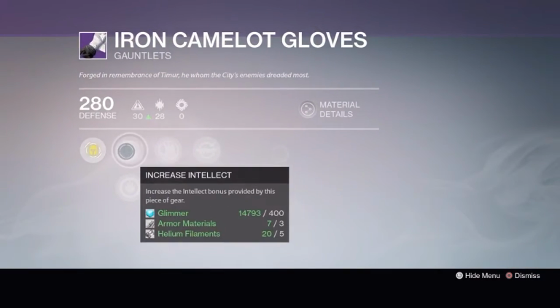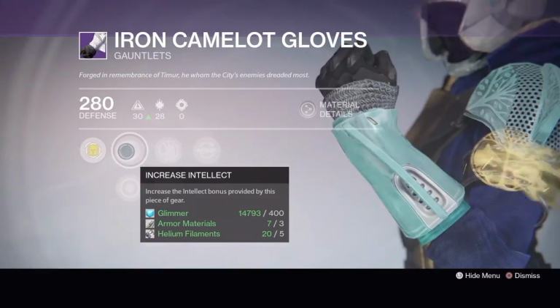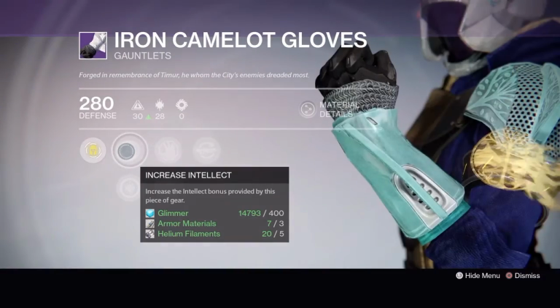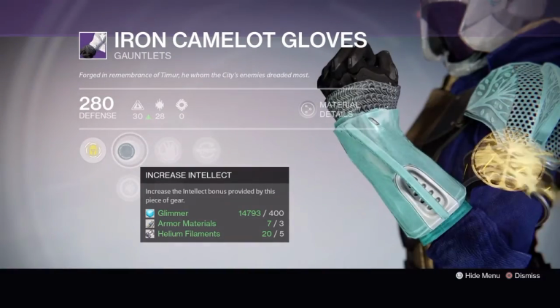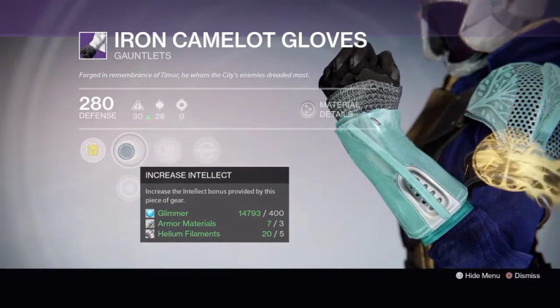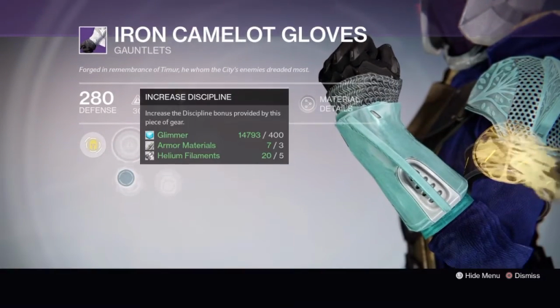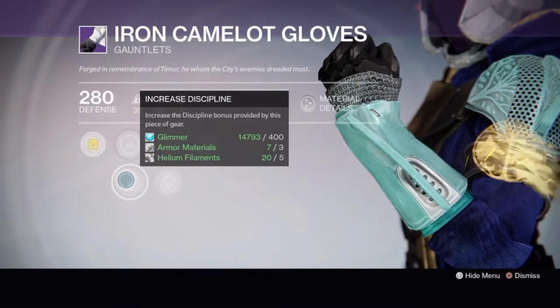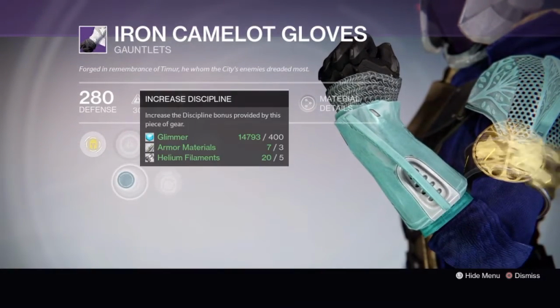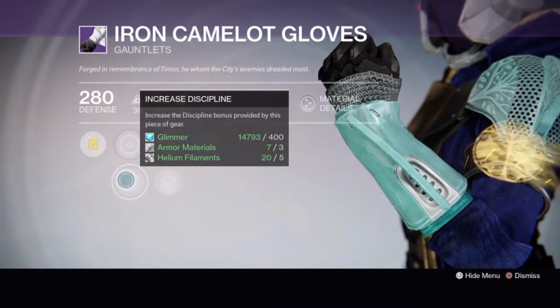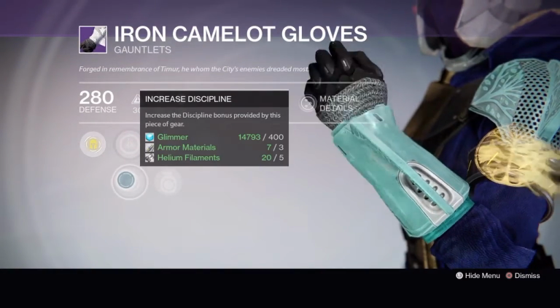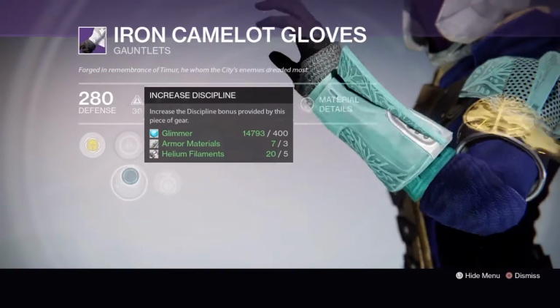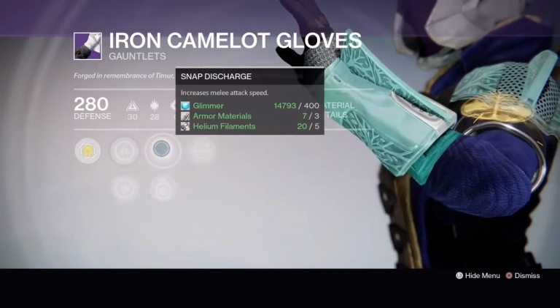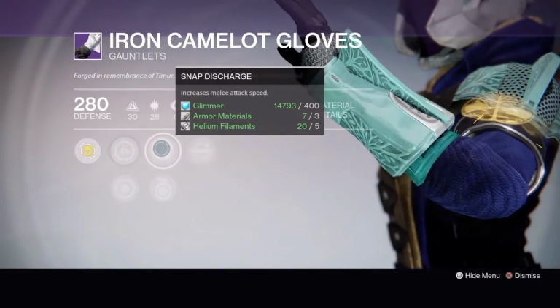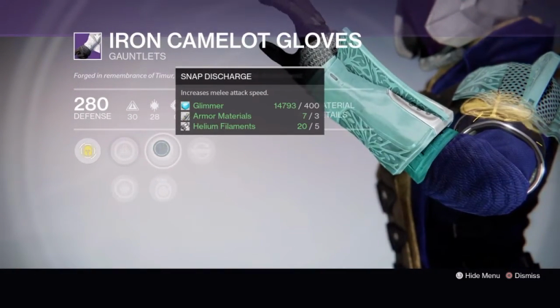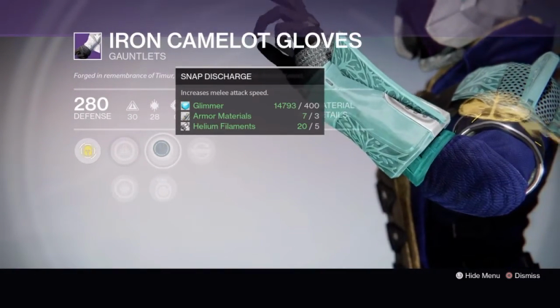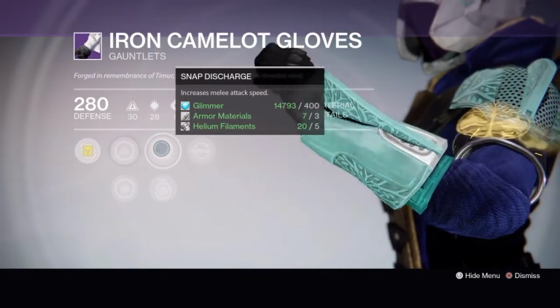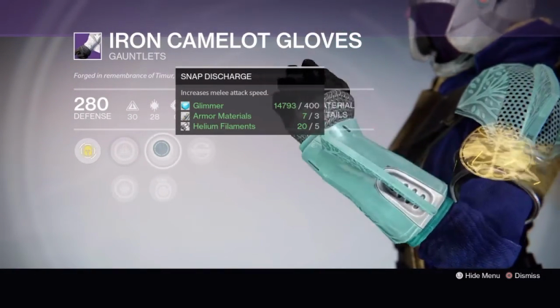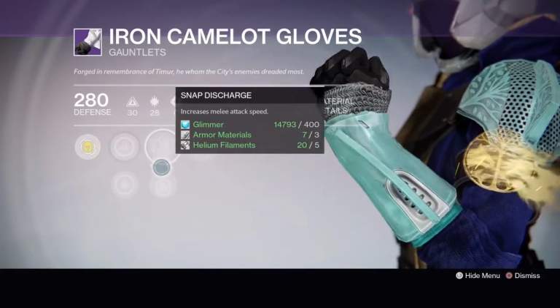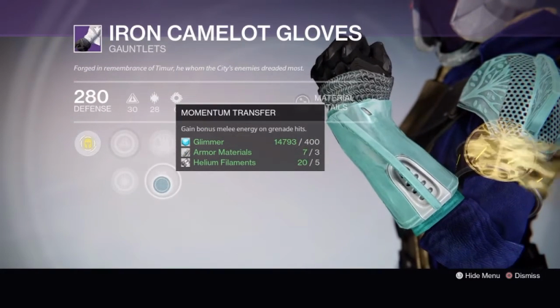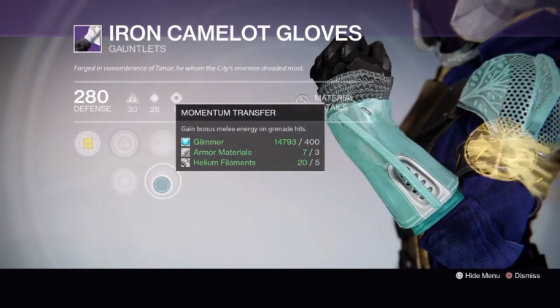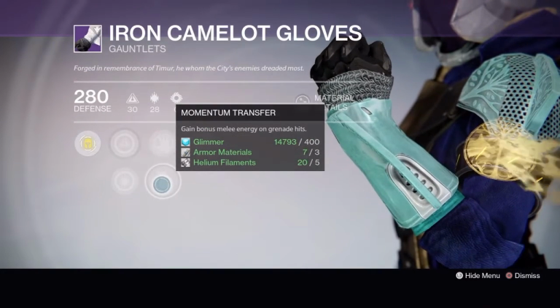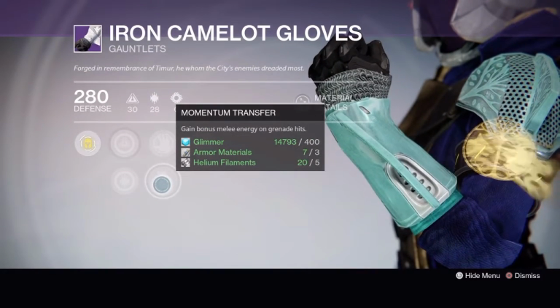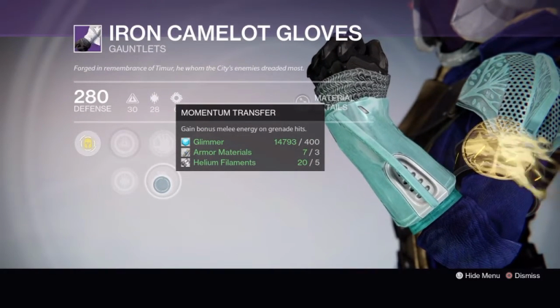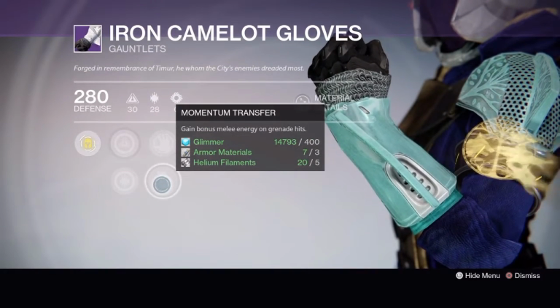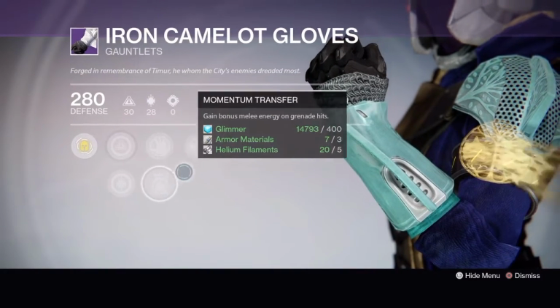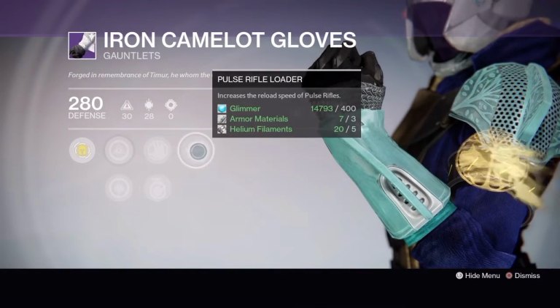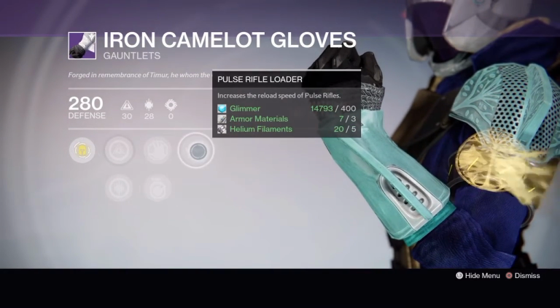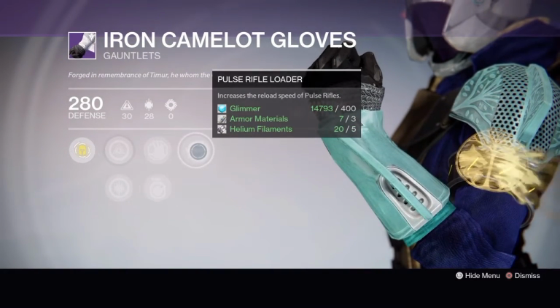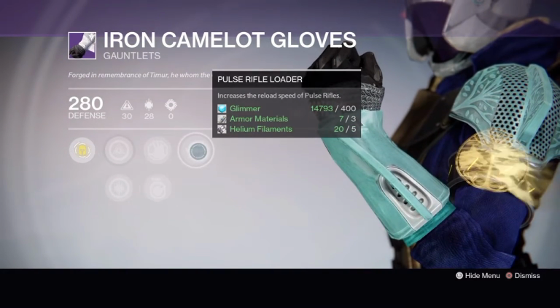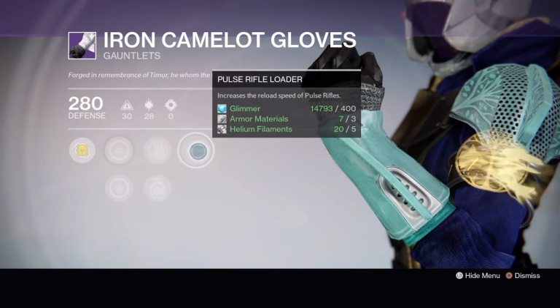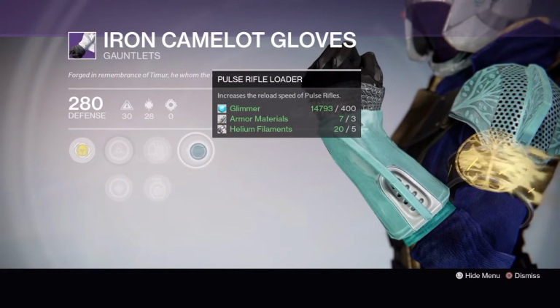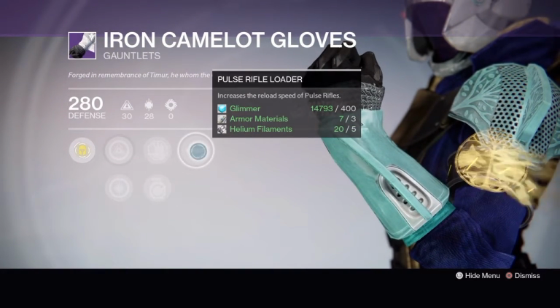If you have a PlayStation console, you get the Iron Camelot Gloves as an option, which come with increased intellect or increased discipline, snap discharge or momentum transfer, and pulse rifle loader.